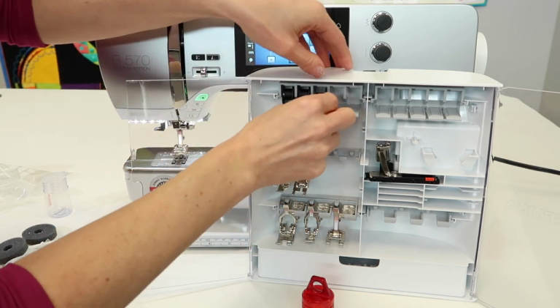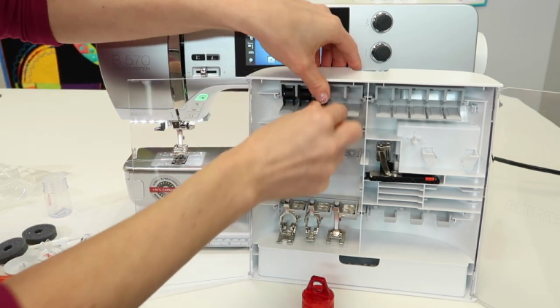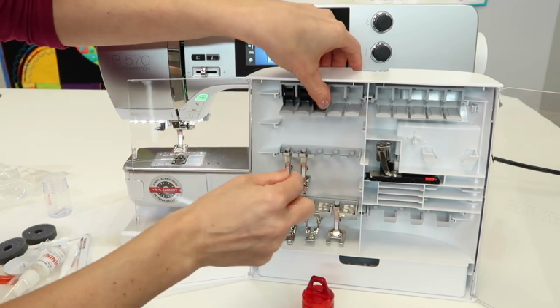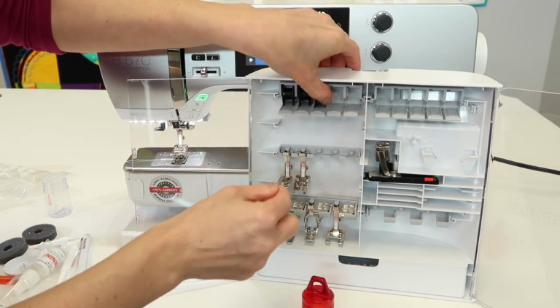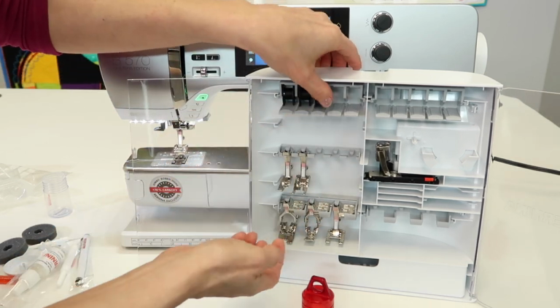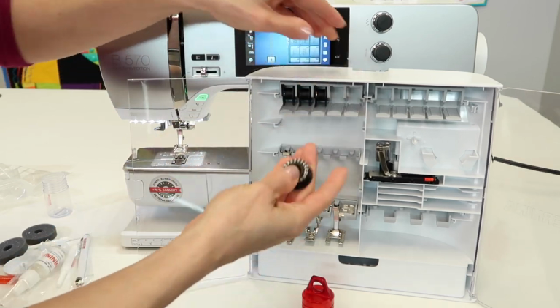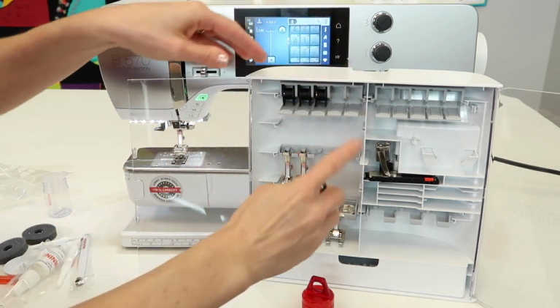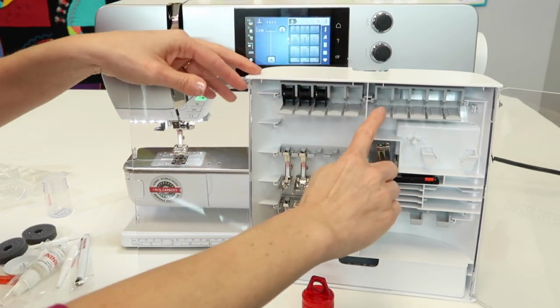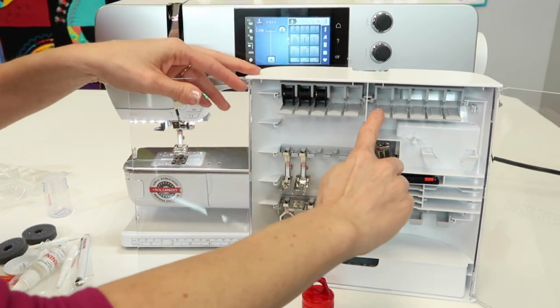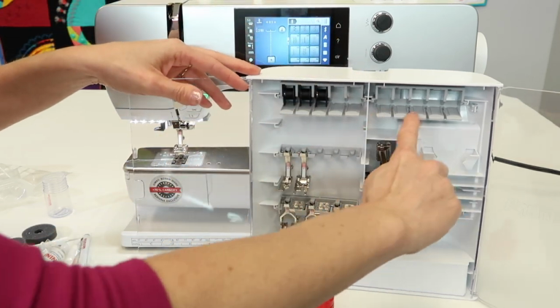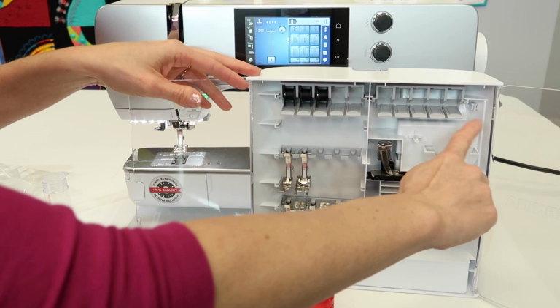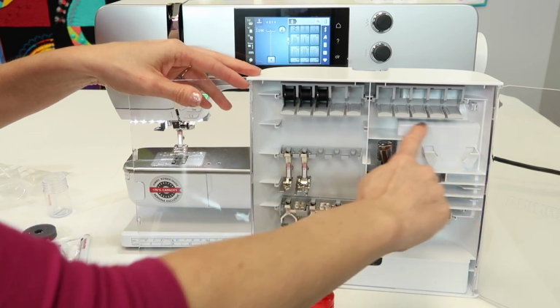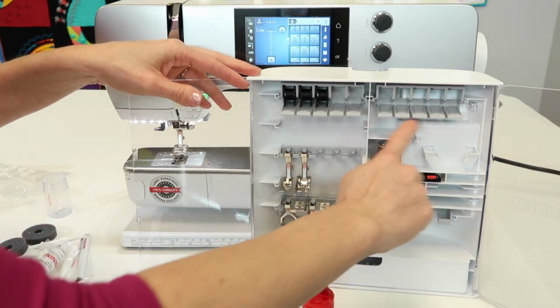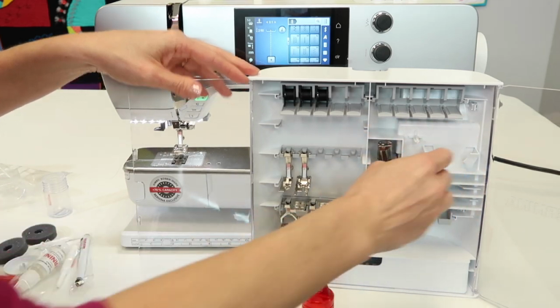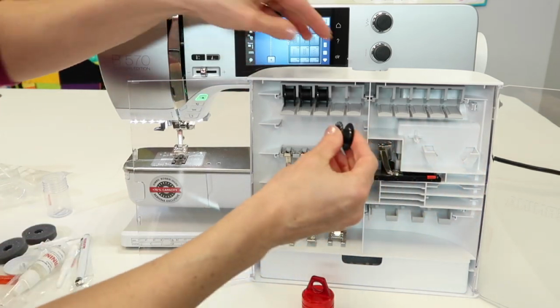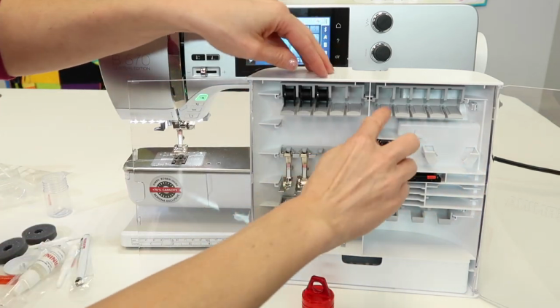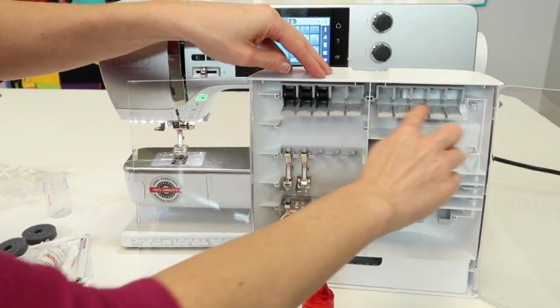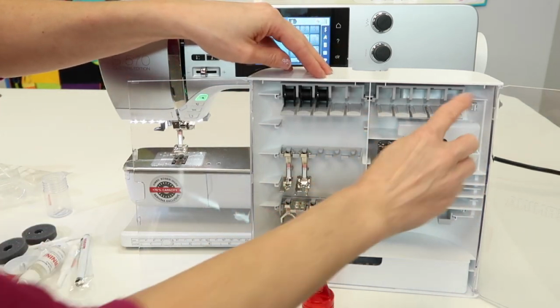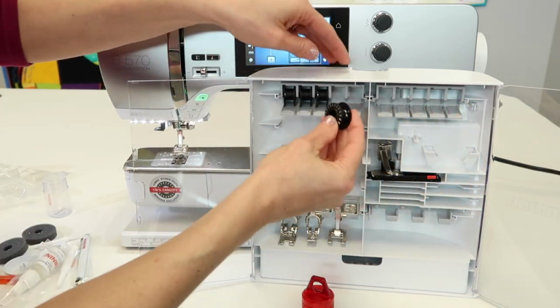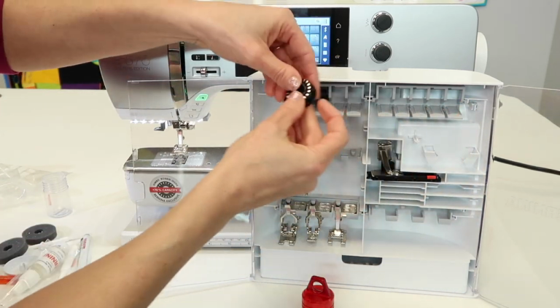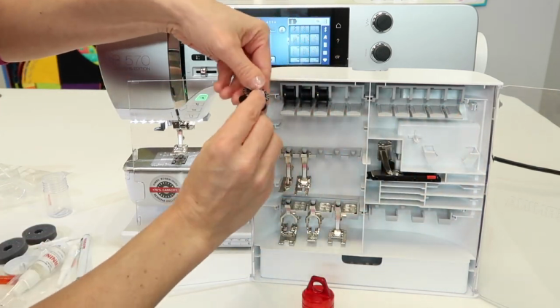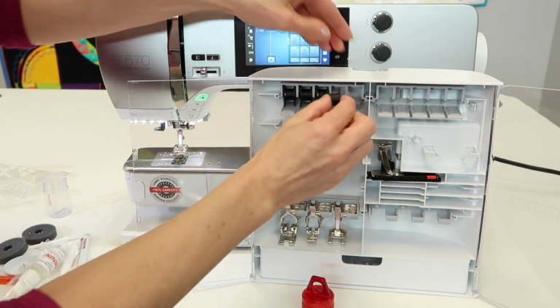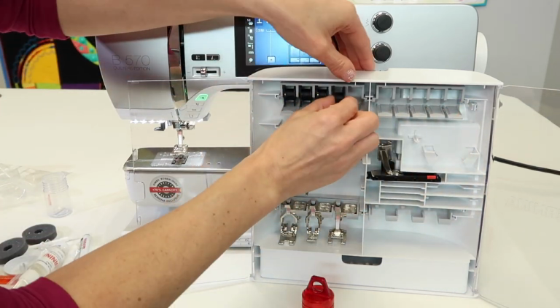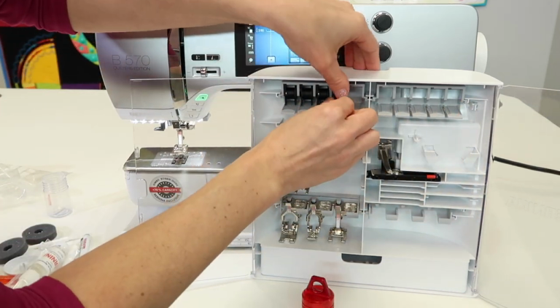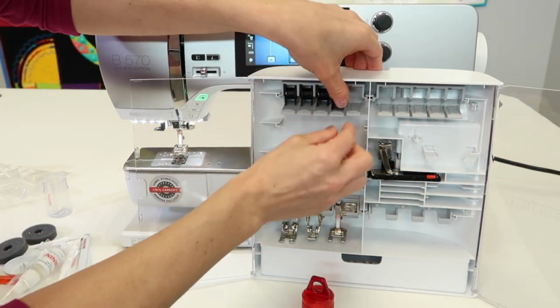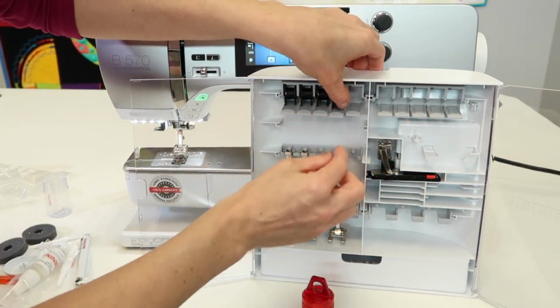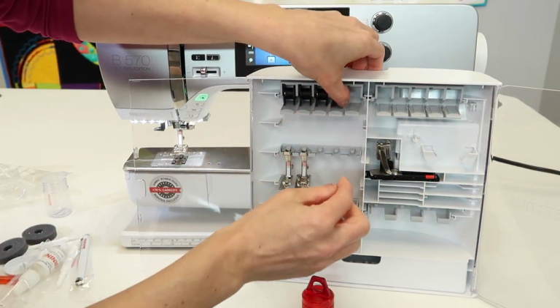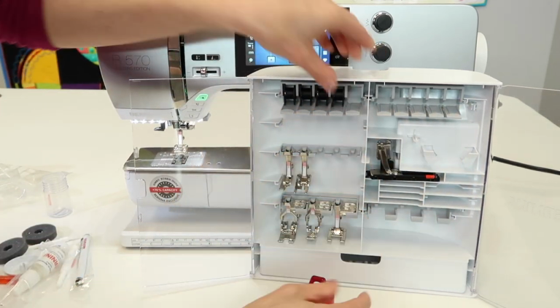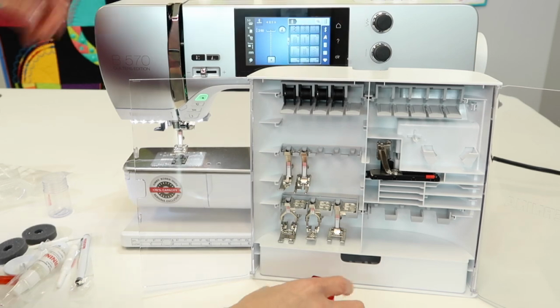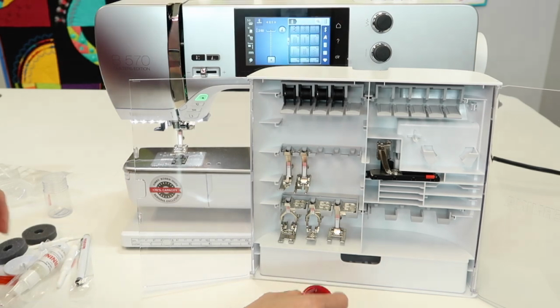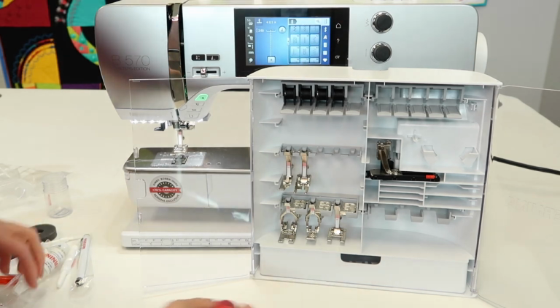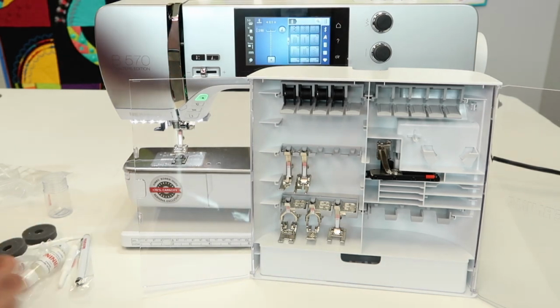Extra bobbins are always a good idea, and you'll notice that you actually have a holder for even more bobbins than what come with the machine.